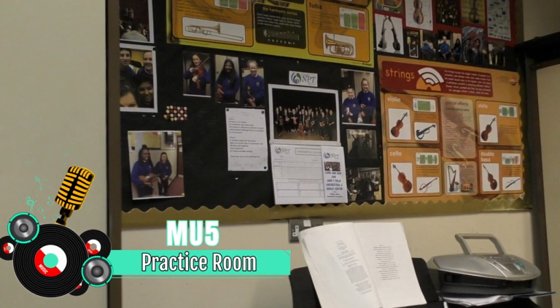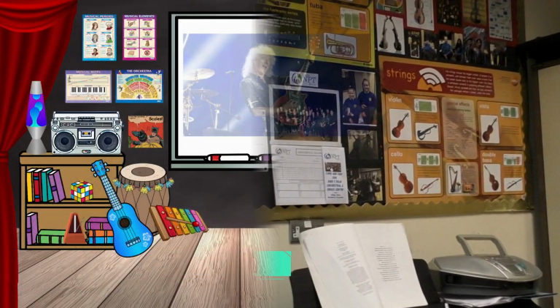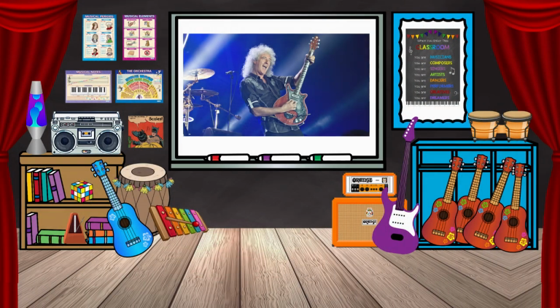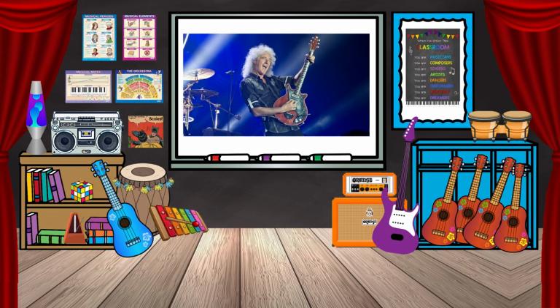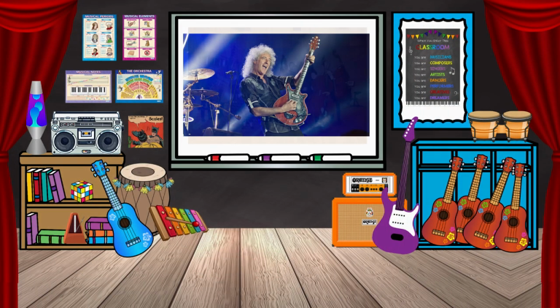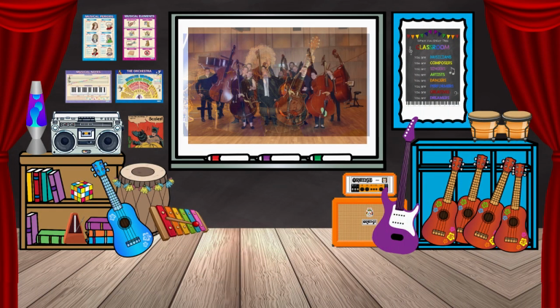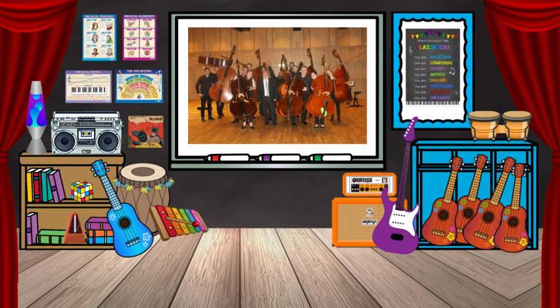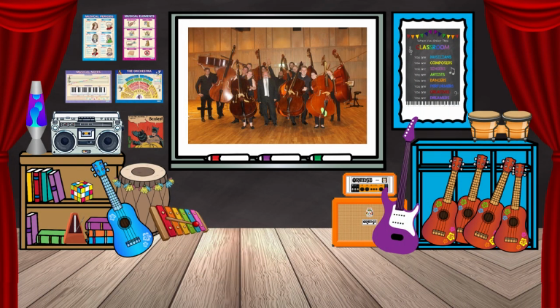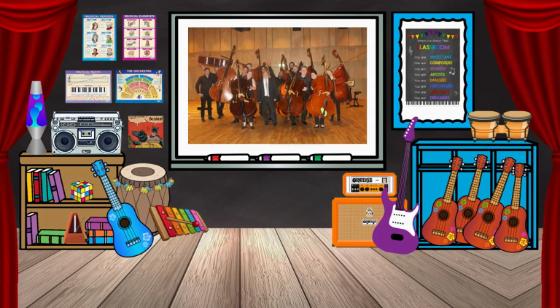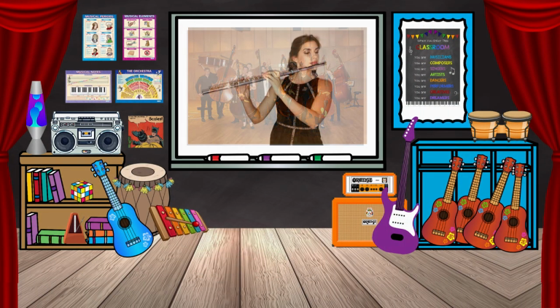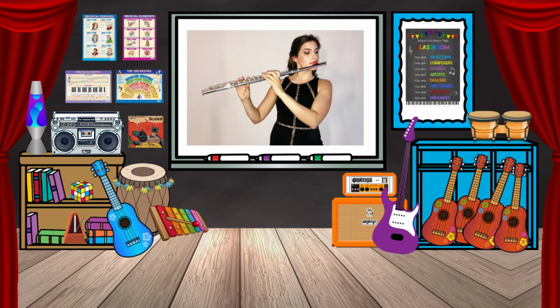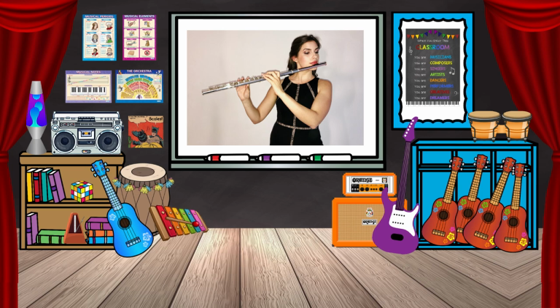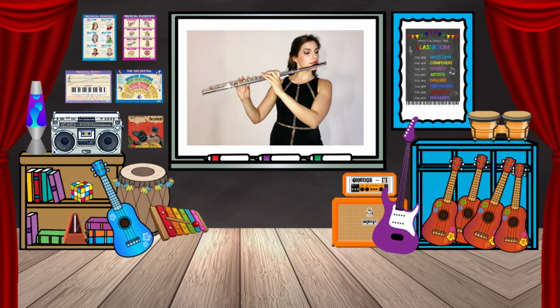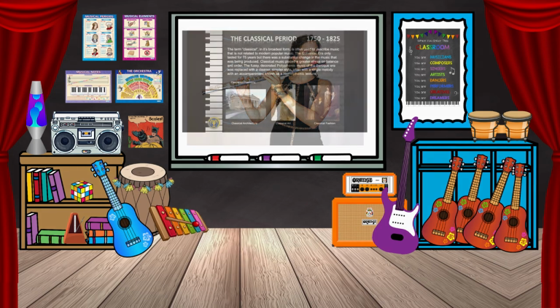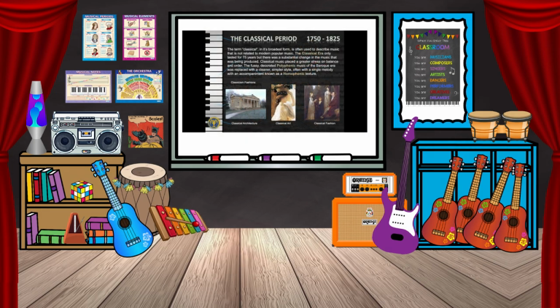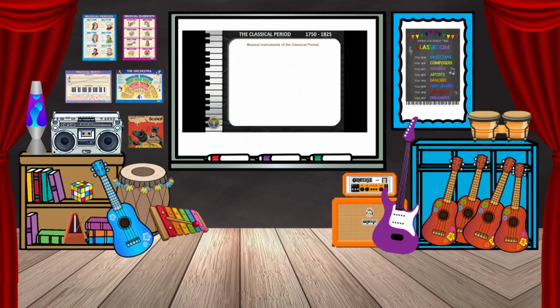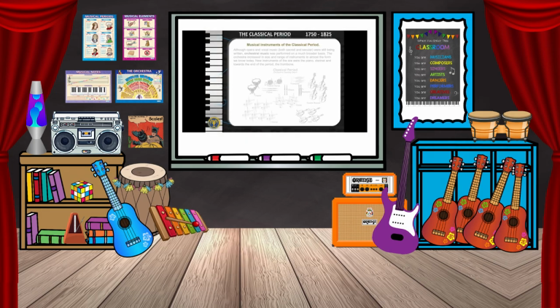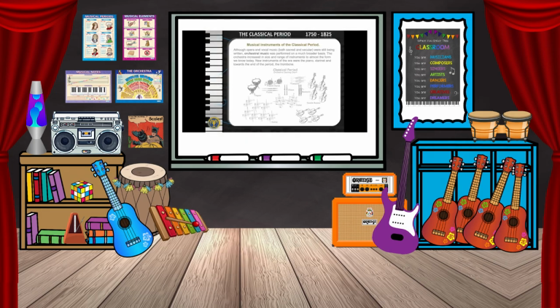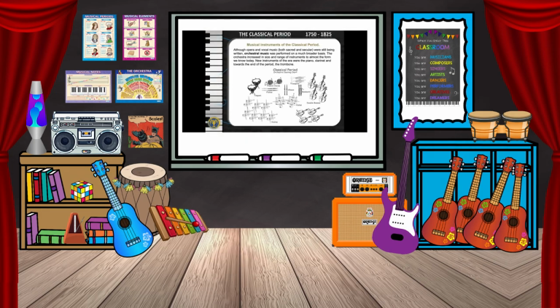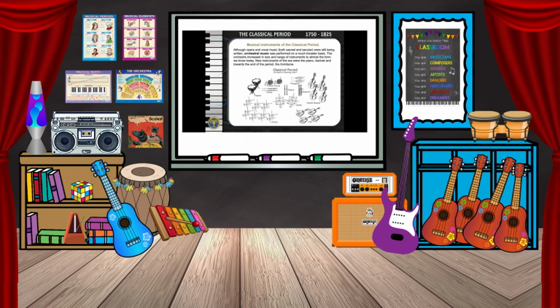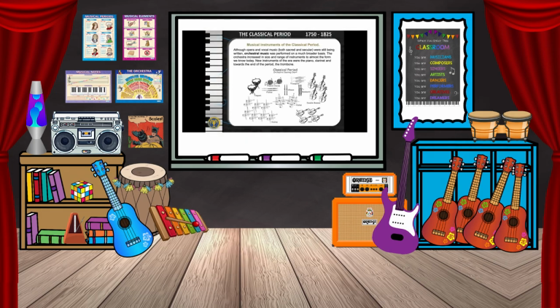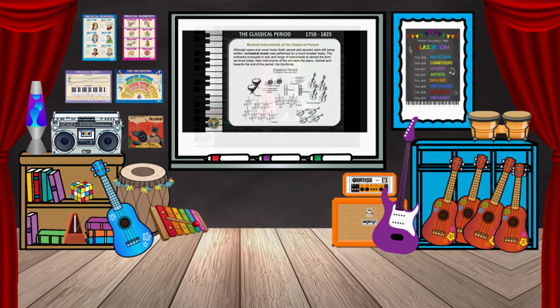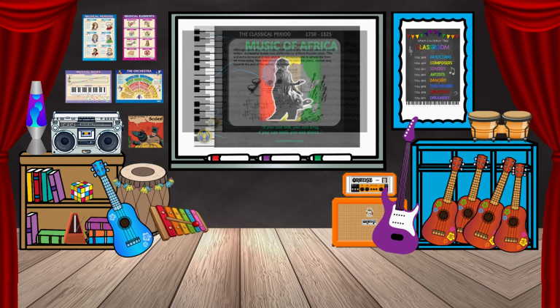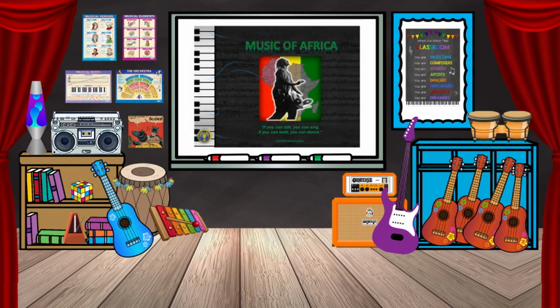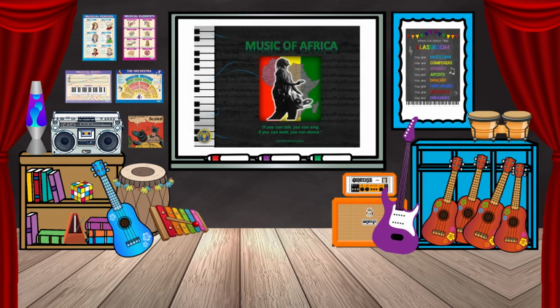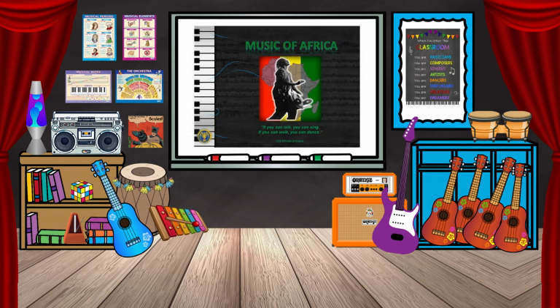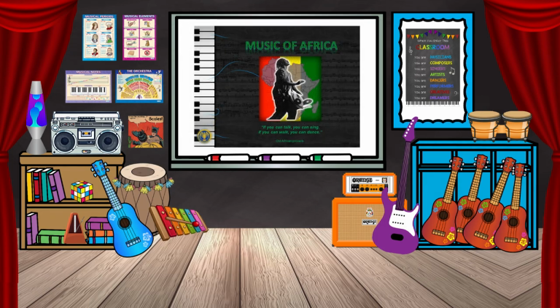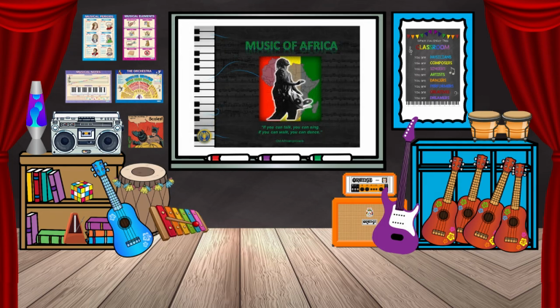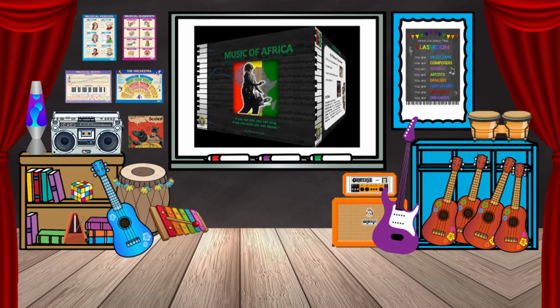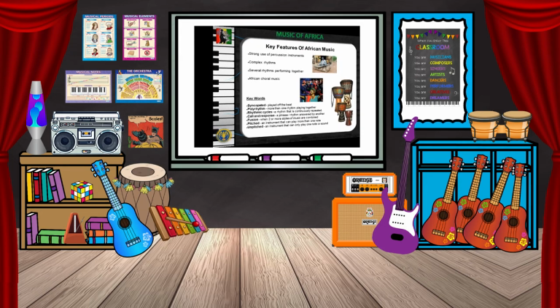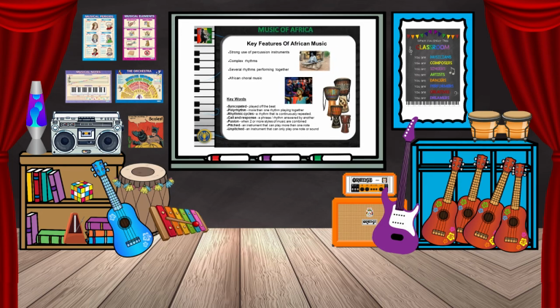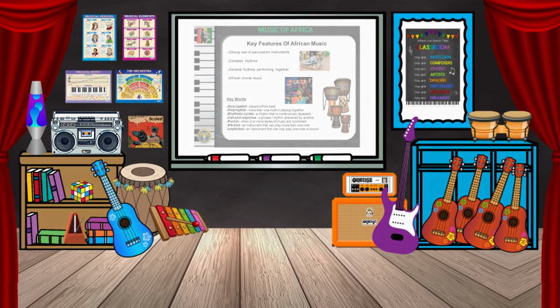In music lessons at Key Stage 3, you will study and learn about lots of musical topics such as the musical elements, the history of music, and delve into the amazing world of film music, African music and blues music, just to name a few.